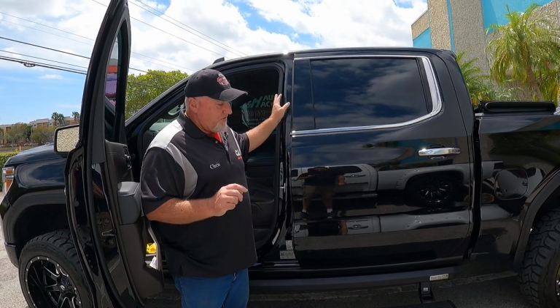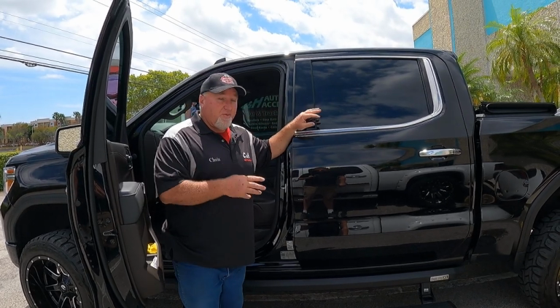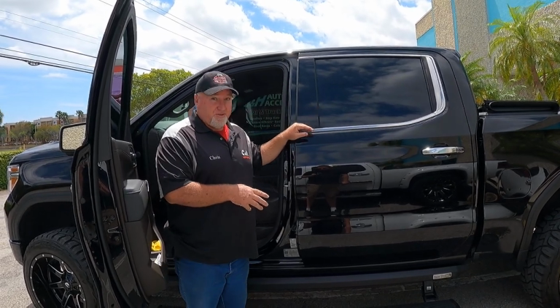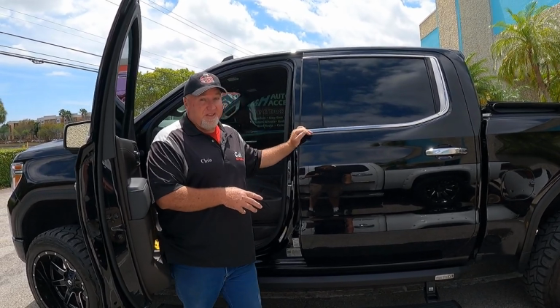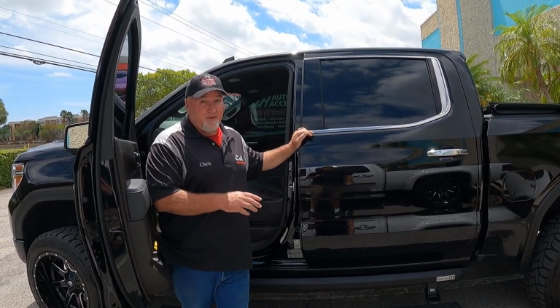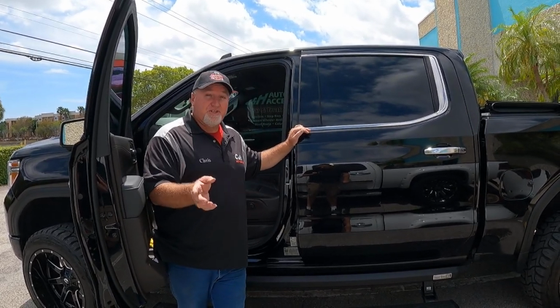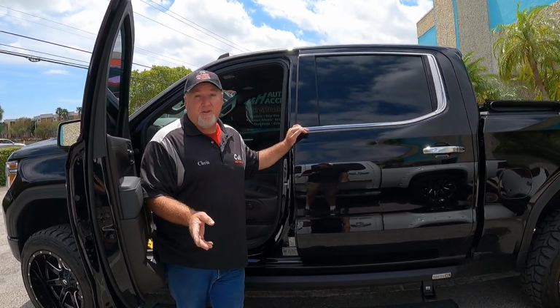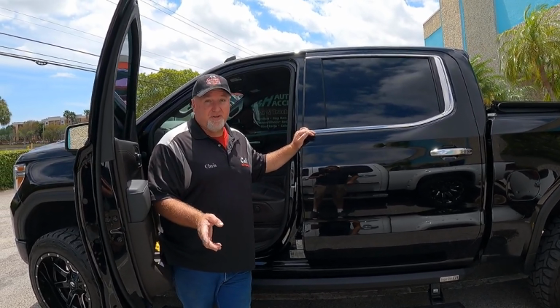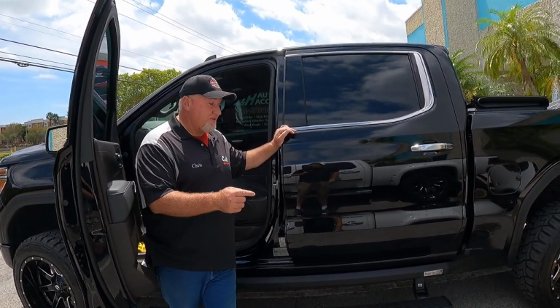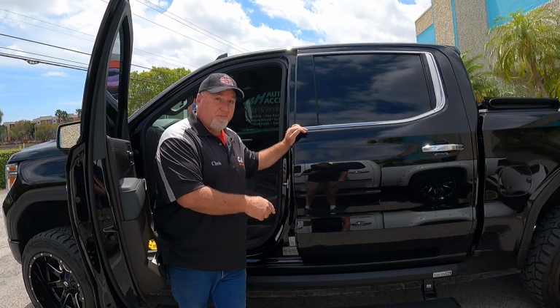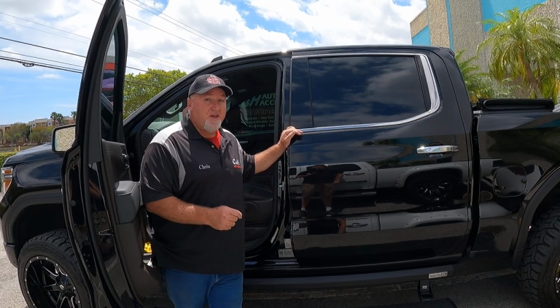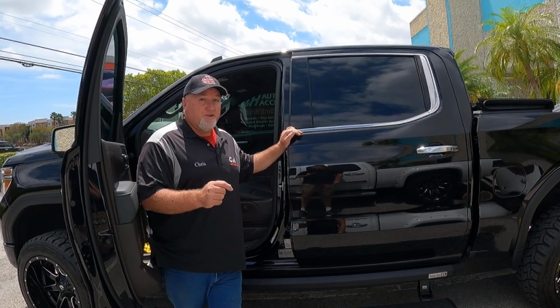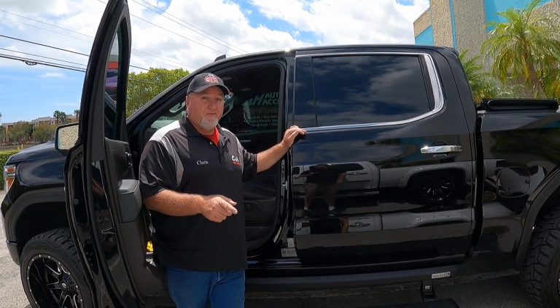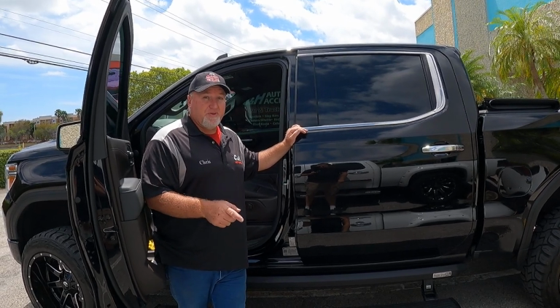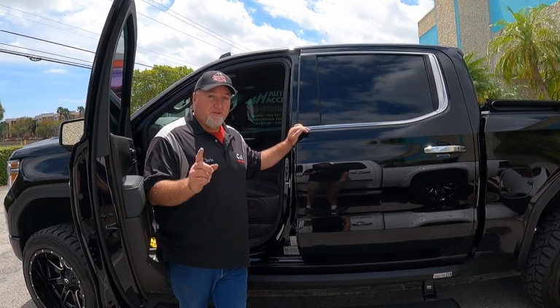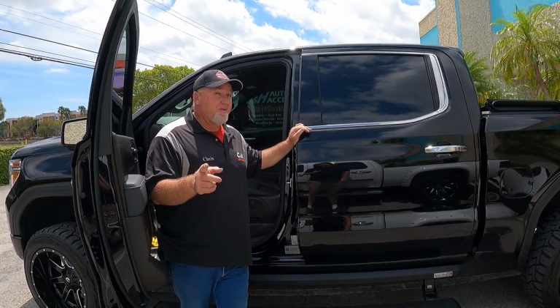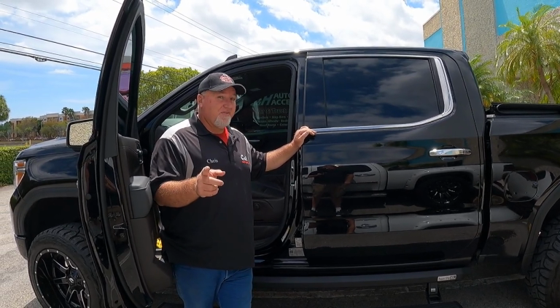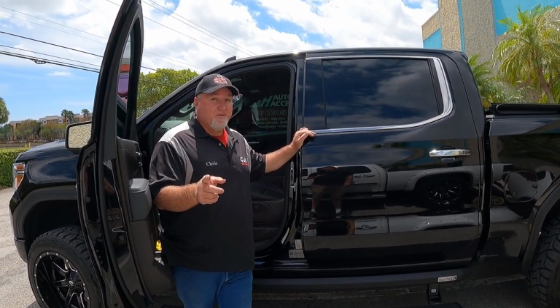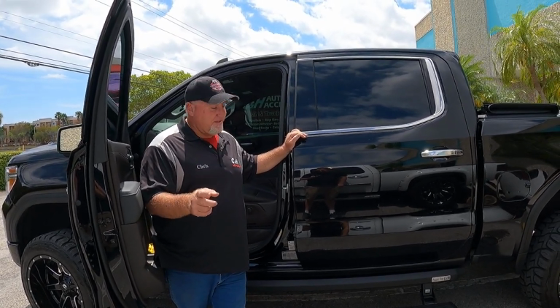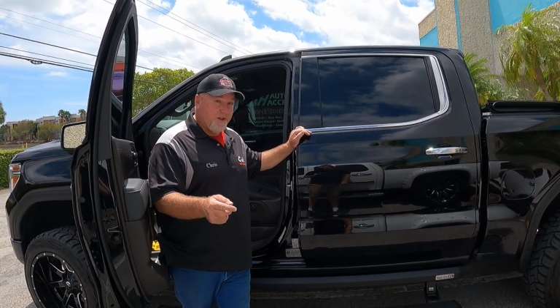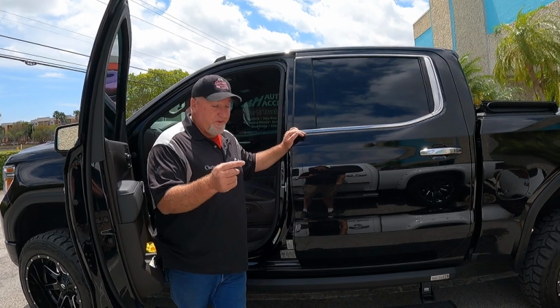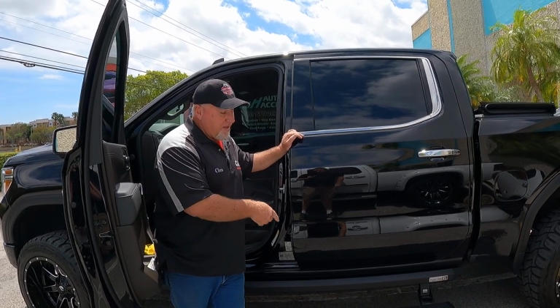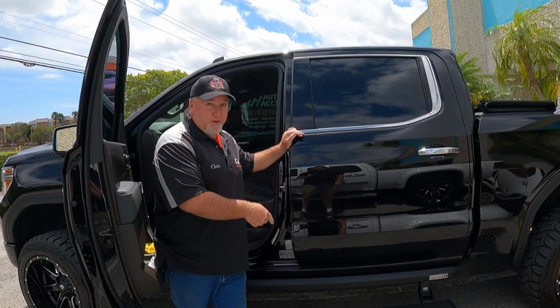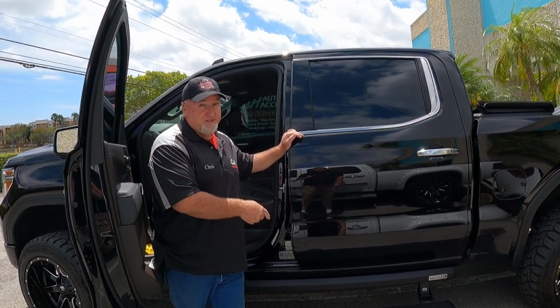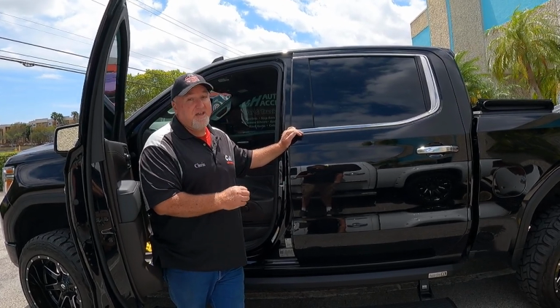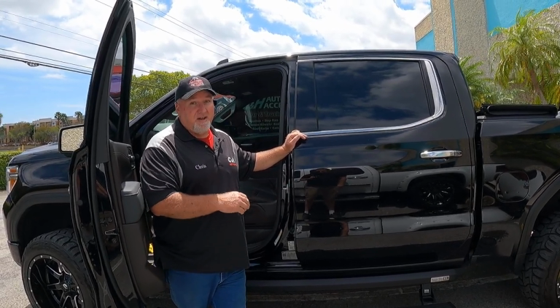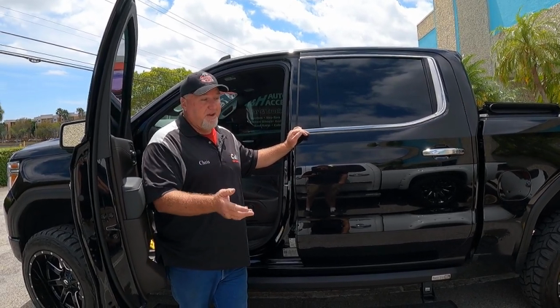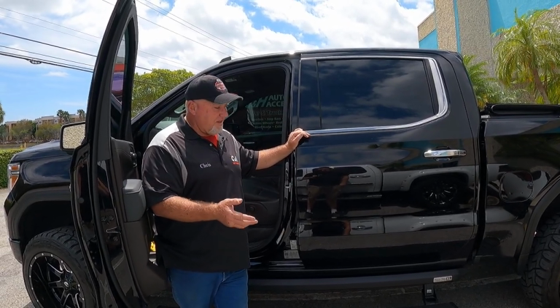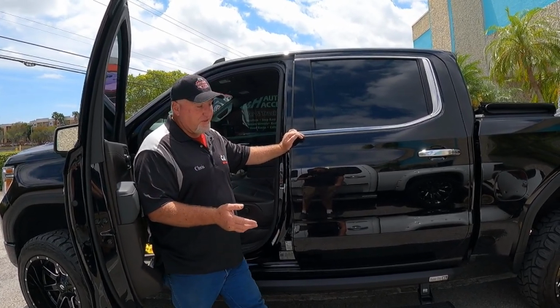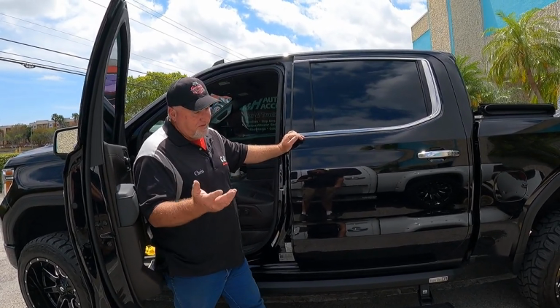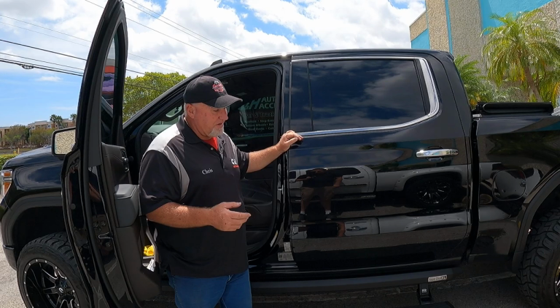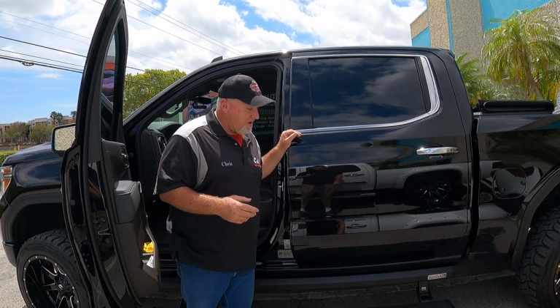If you decide you want to do this yourself, you can. We ship it anywhere in the country, and on this particular product we do offer free shipping. There'll be a link at the bottom of the video that takes you right to our website where you can purchase these. With the free shipping, you'll save some money.